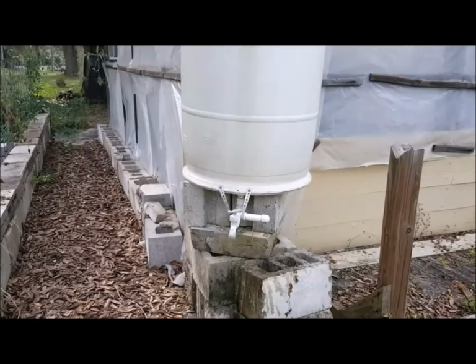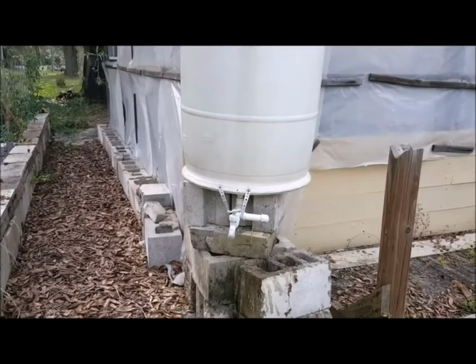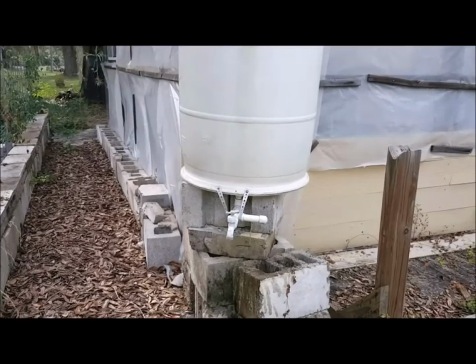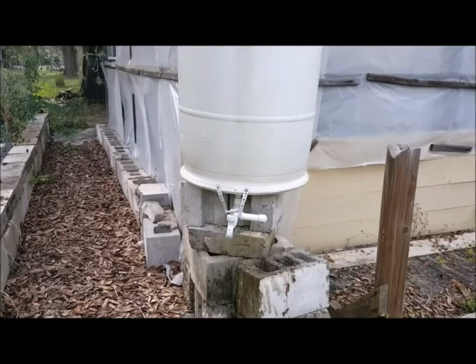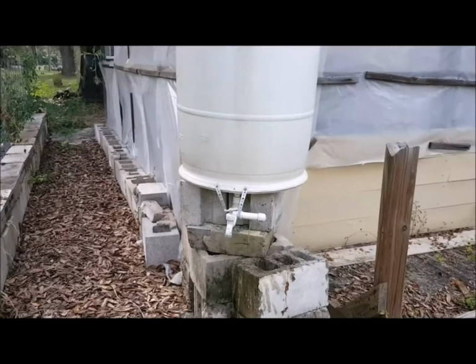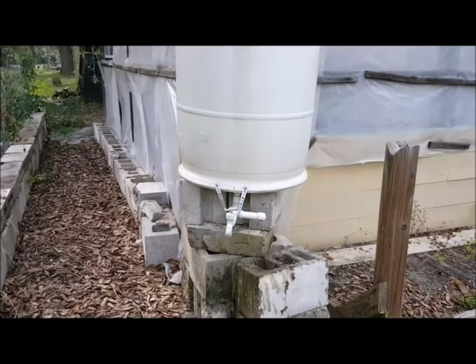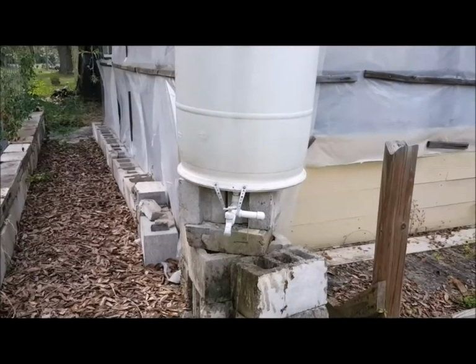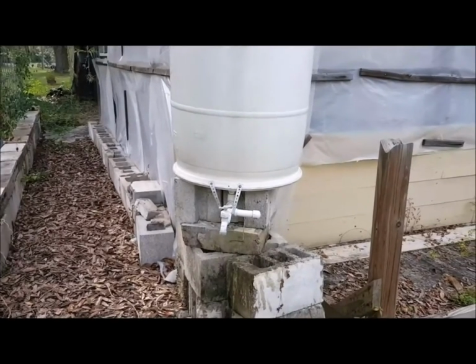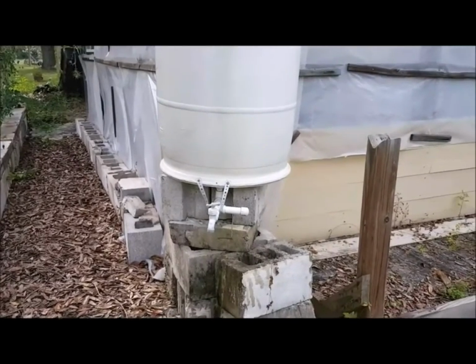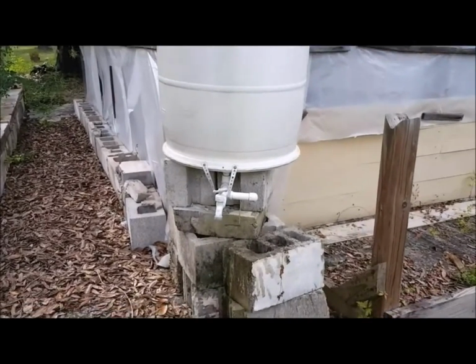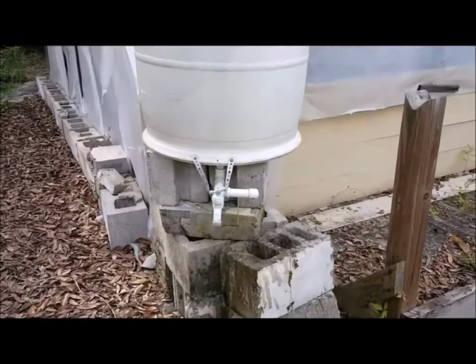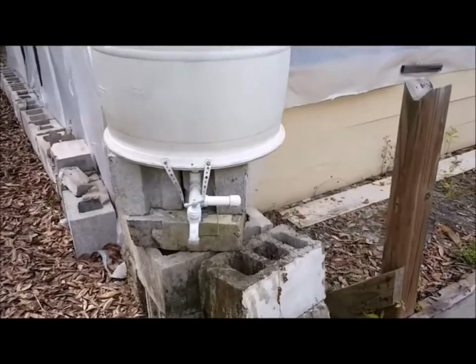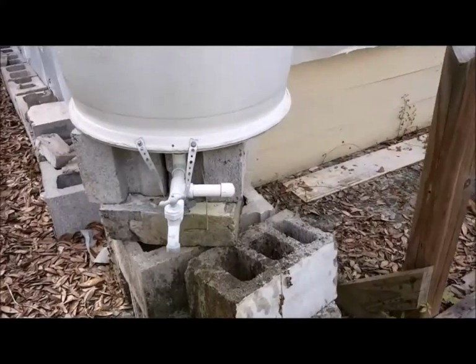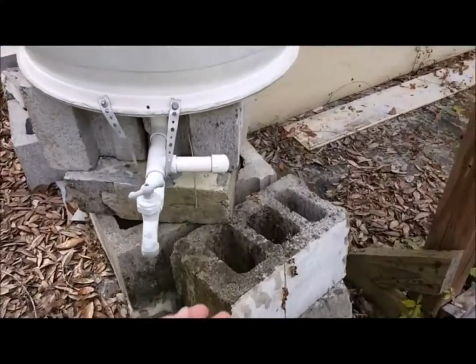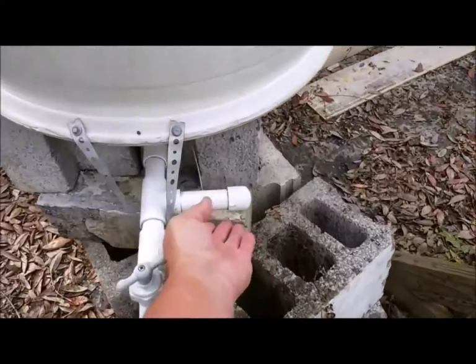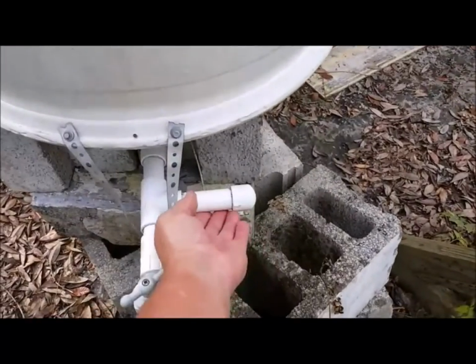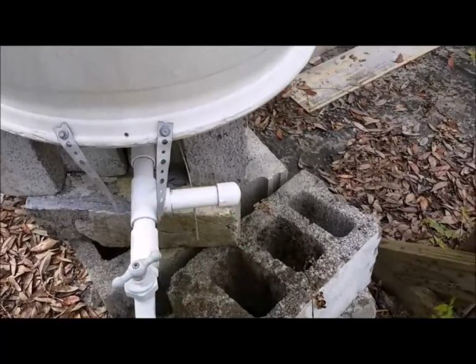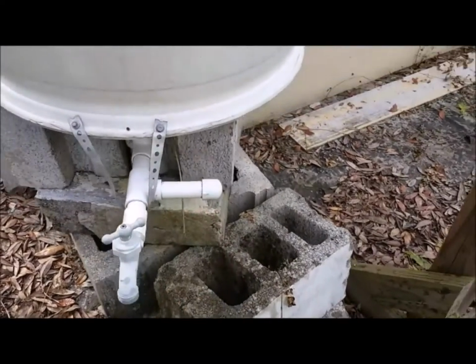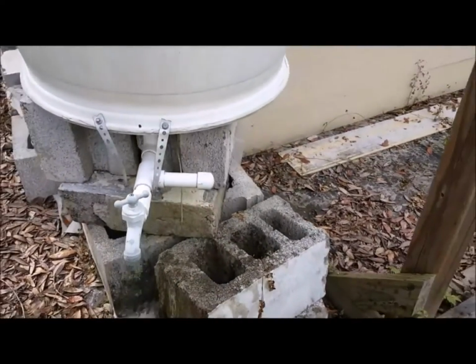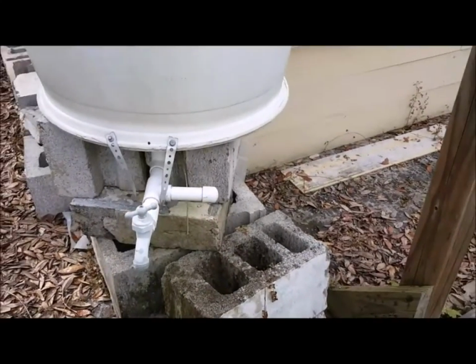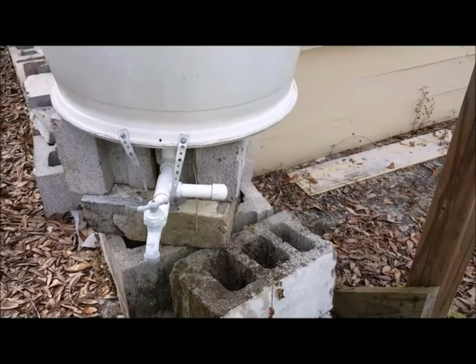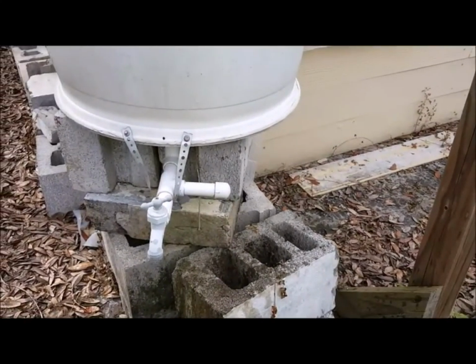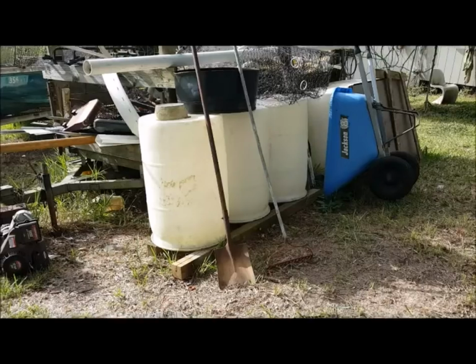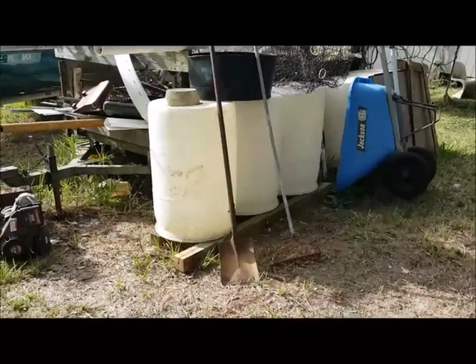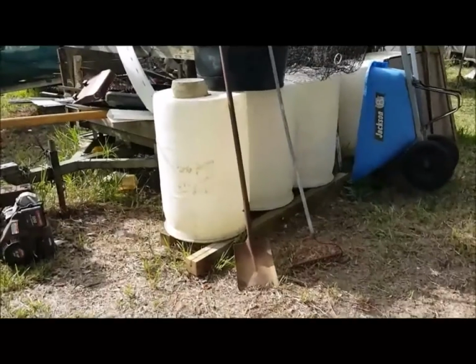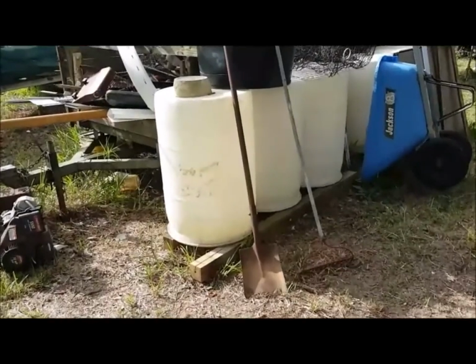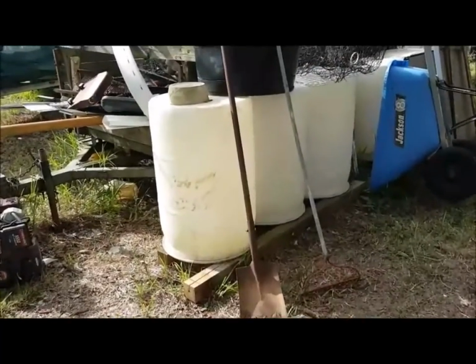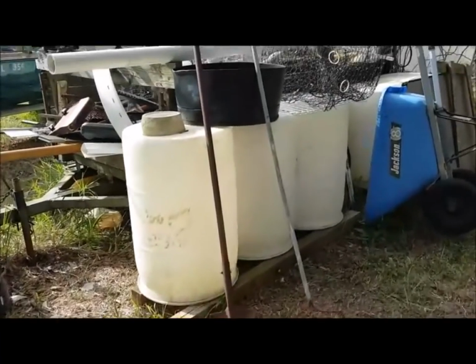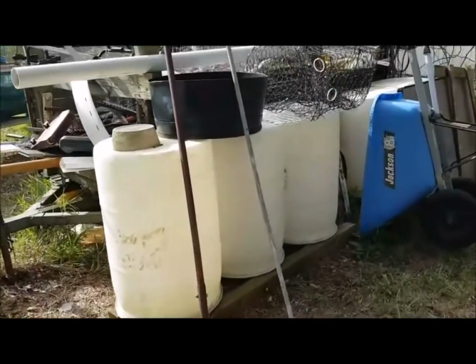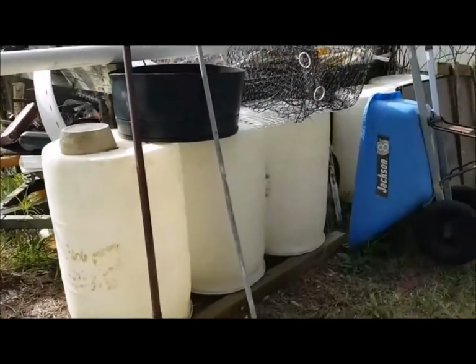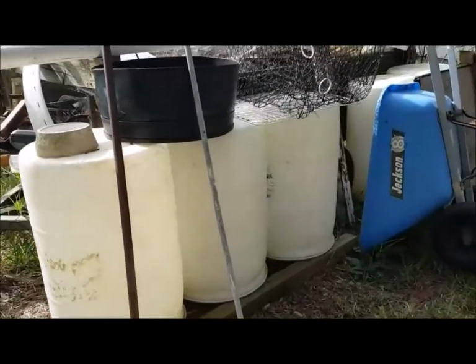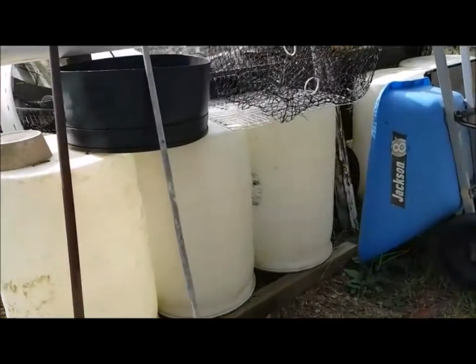Of course, we'd probably be expanding the garden if that happens. And I have the ability to extend it. Currently on hand, I have five more of these barrels.